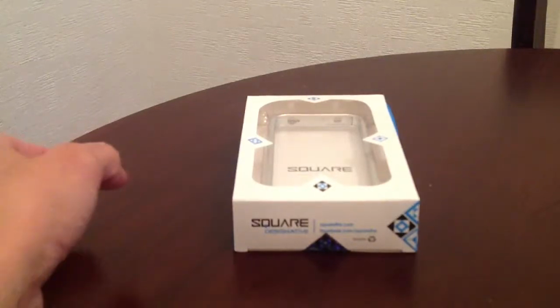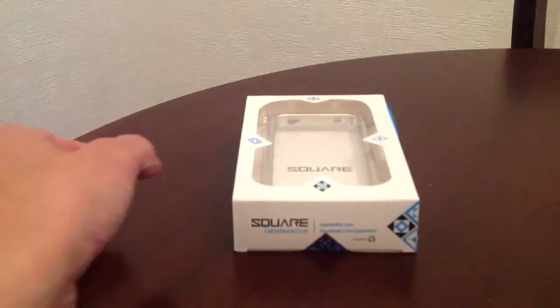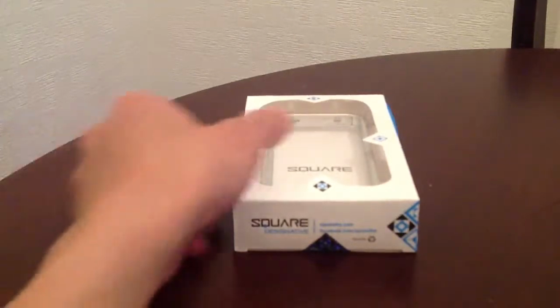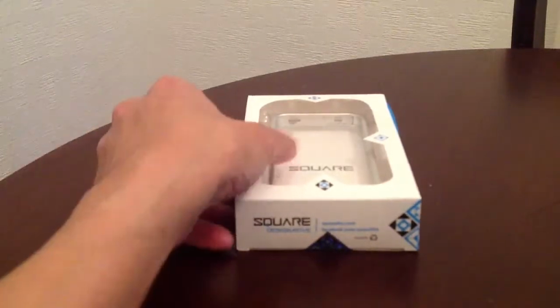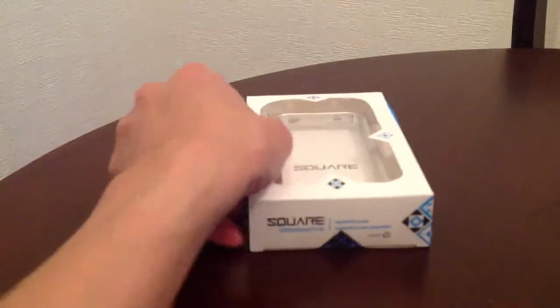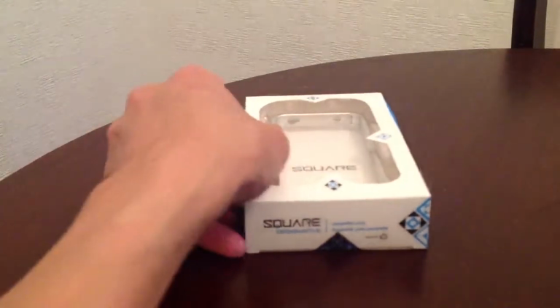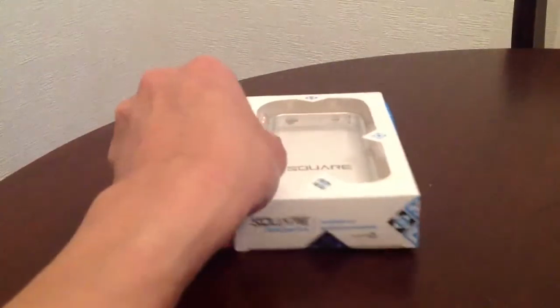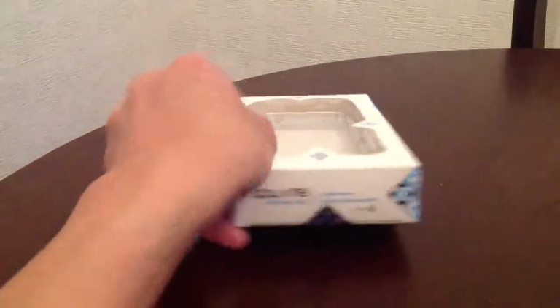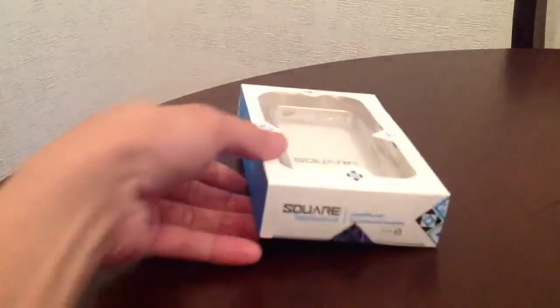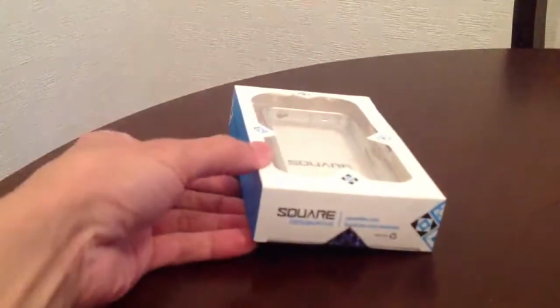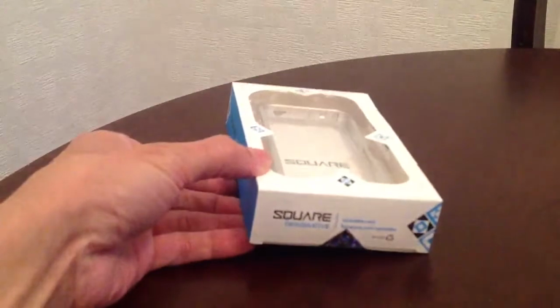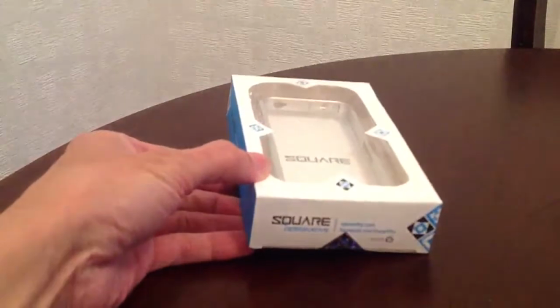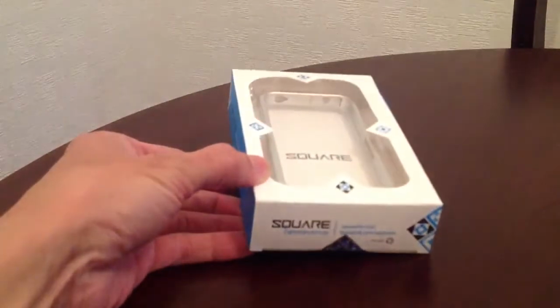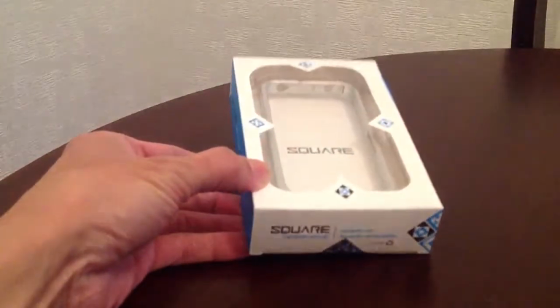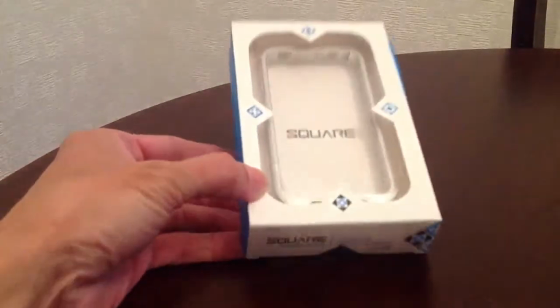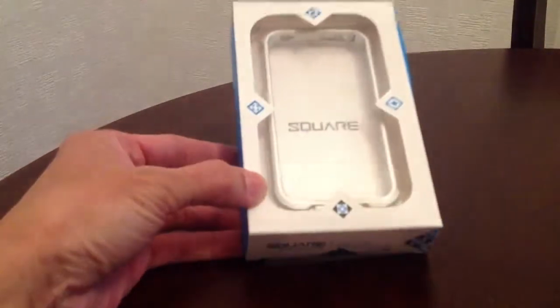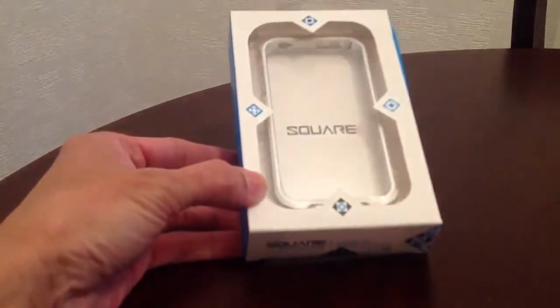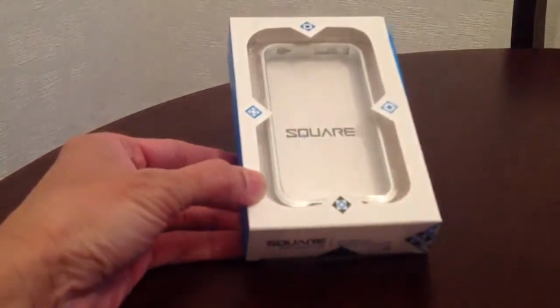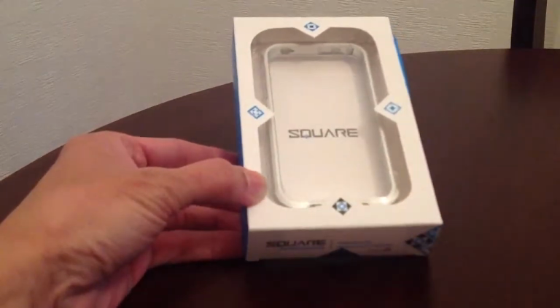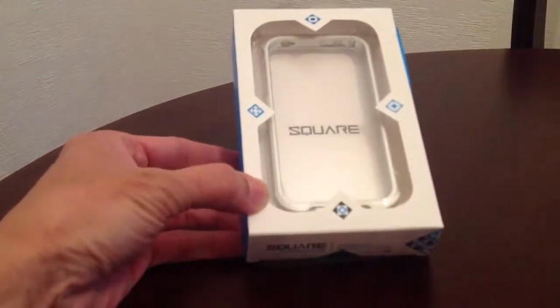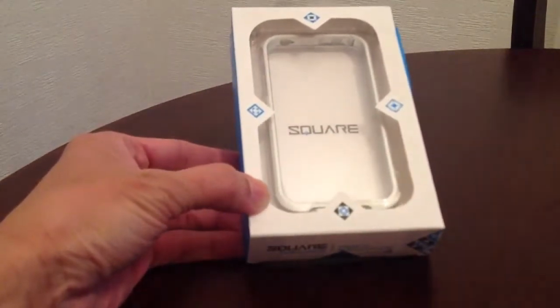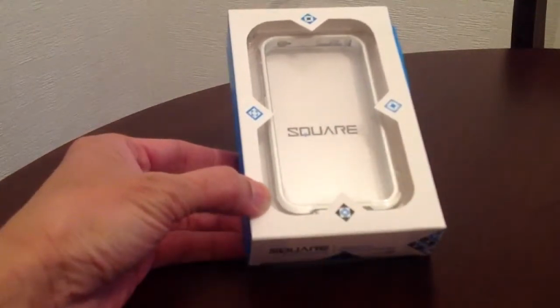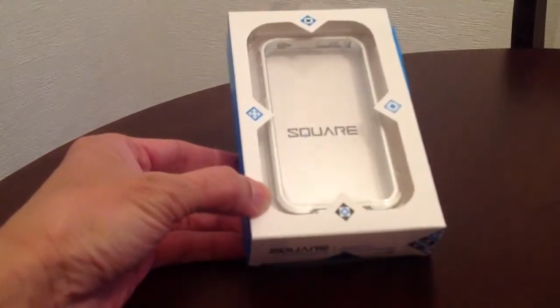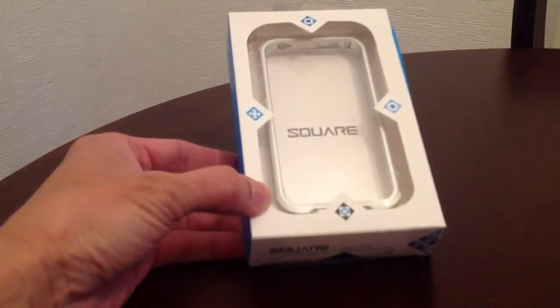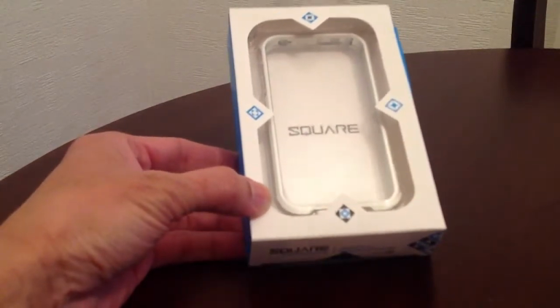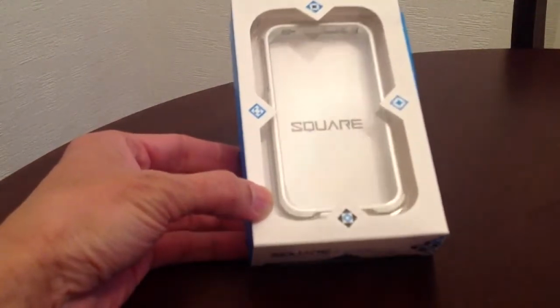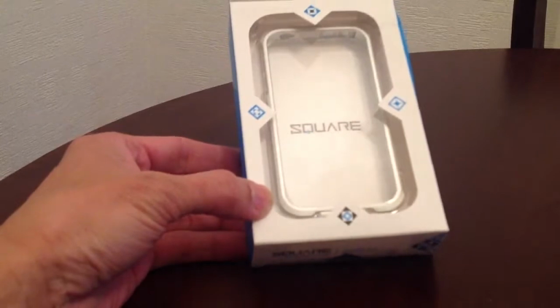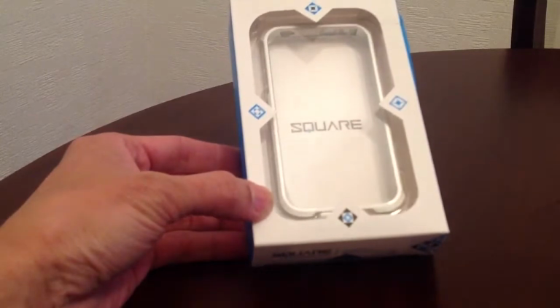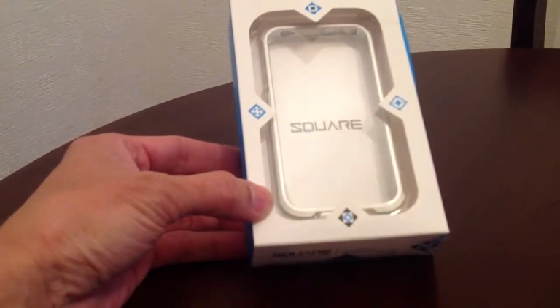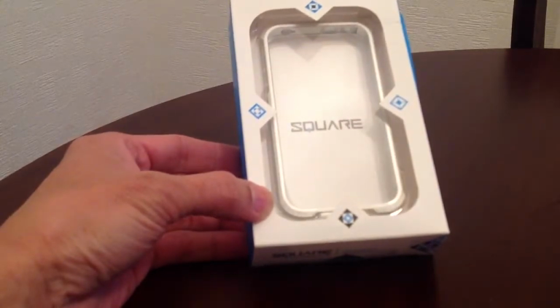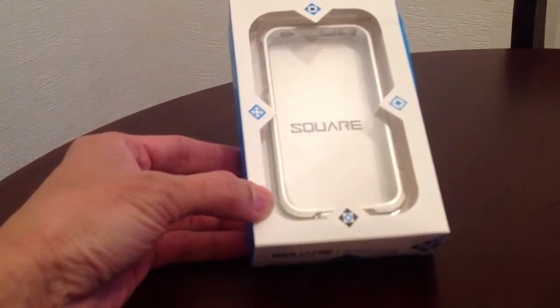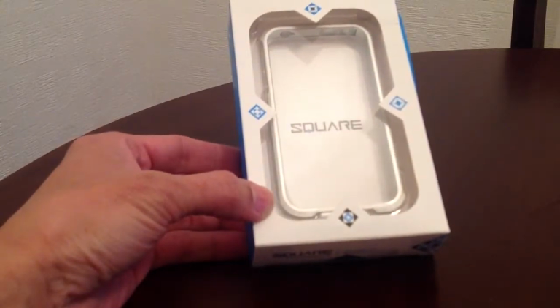Hiya, I just bought this one on eBay. It's a square iPhone 4S metal bumper silver case.